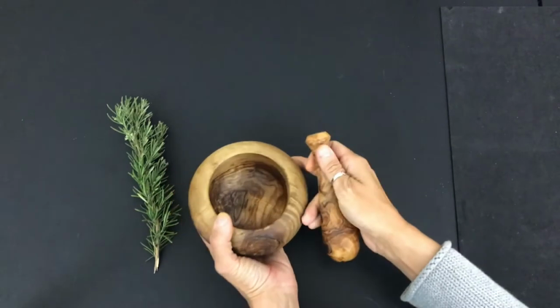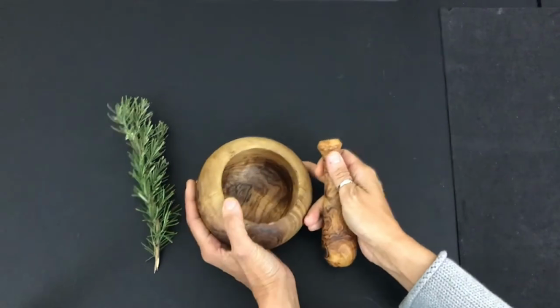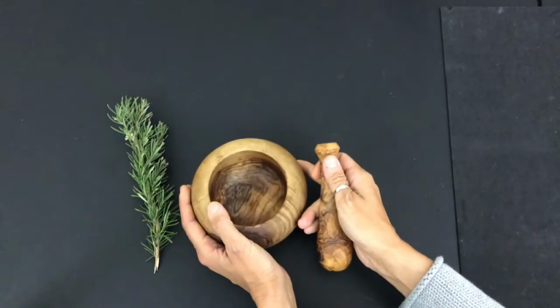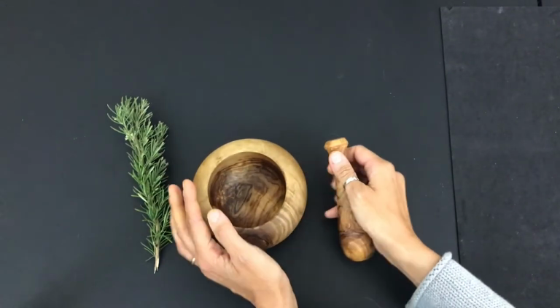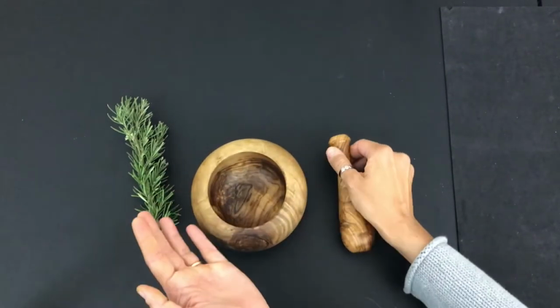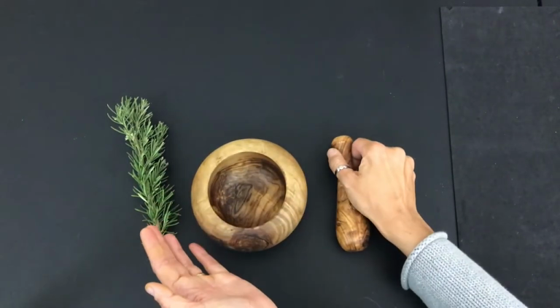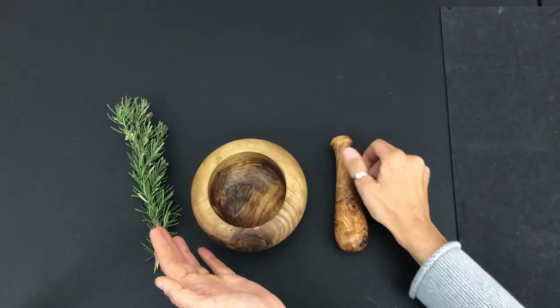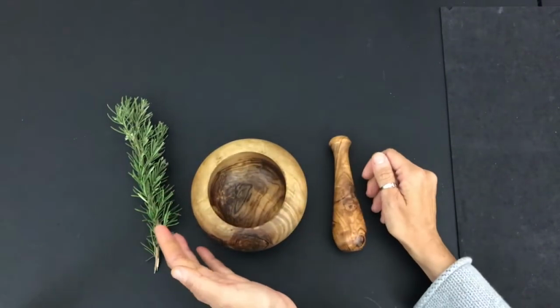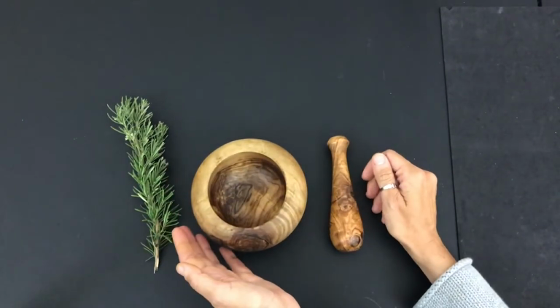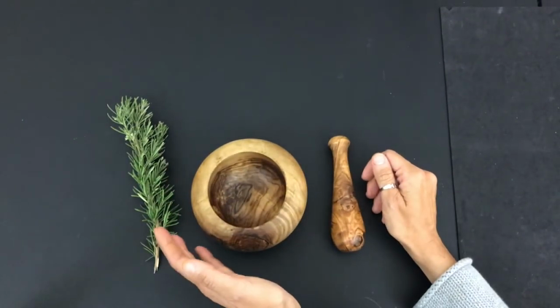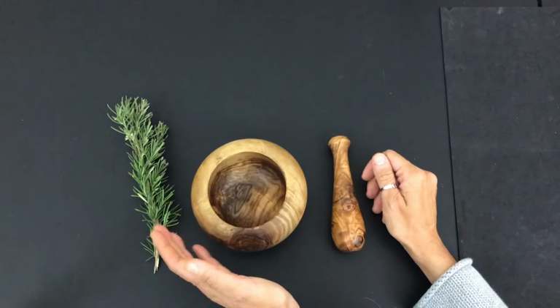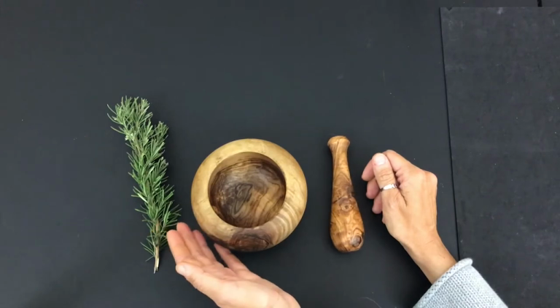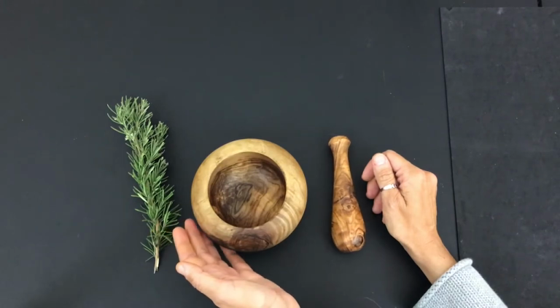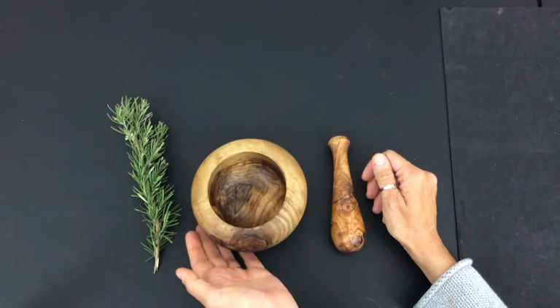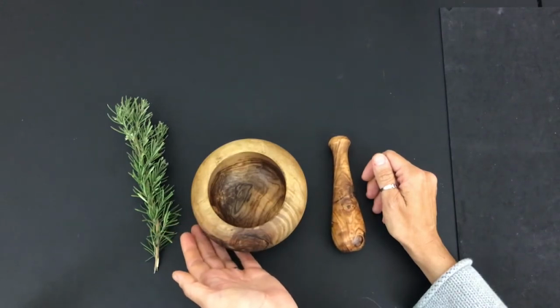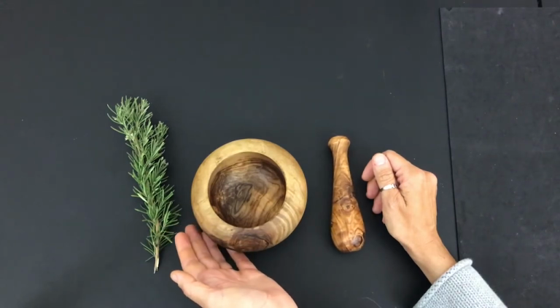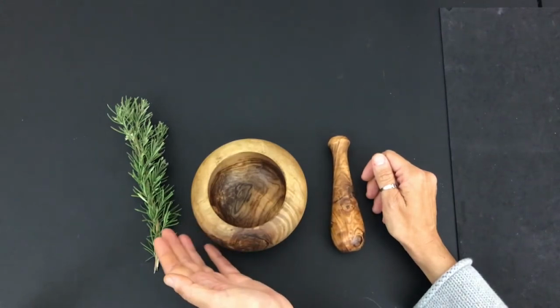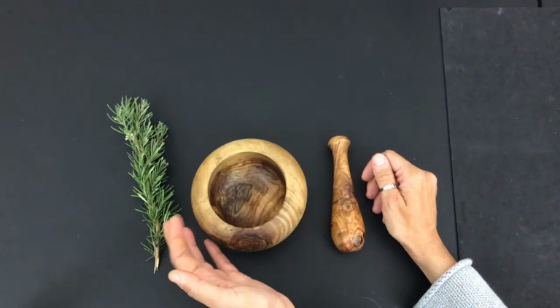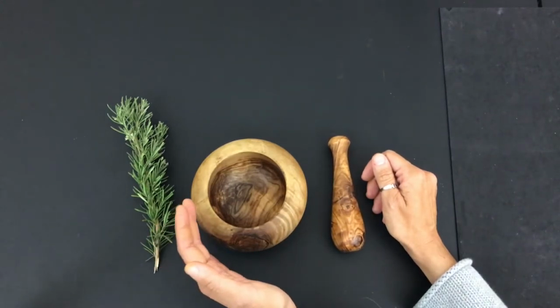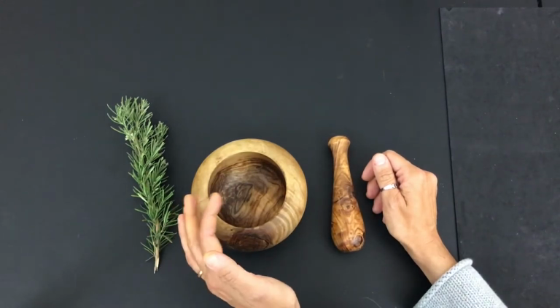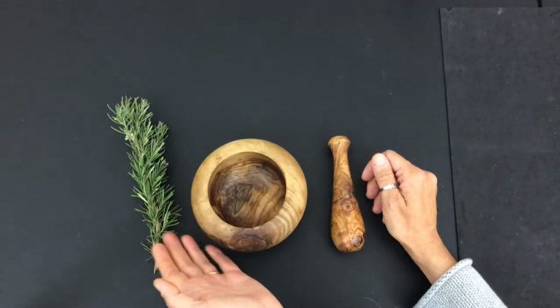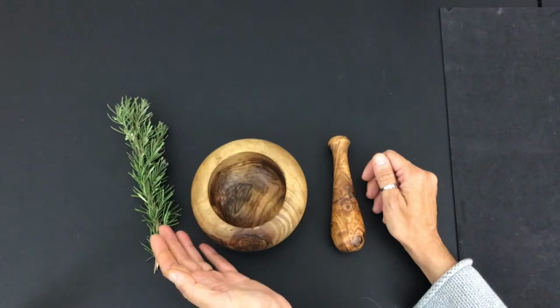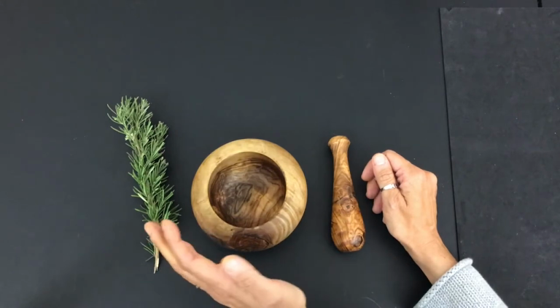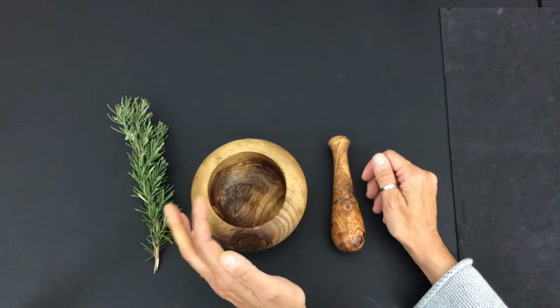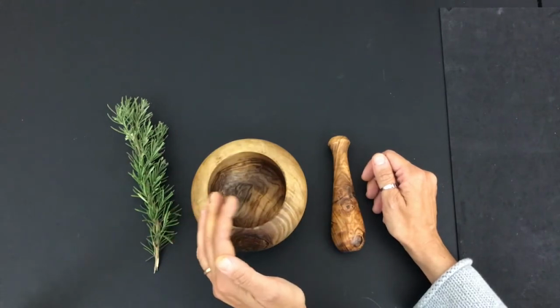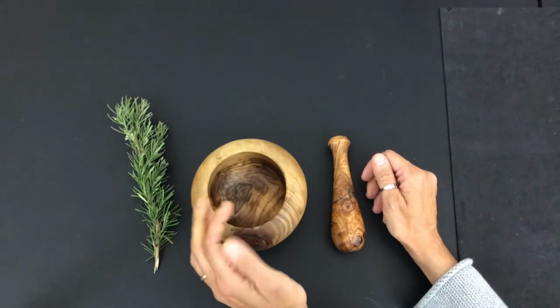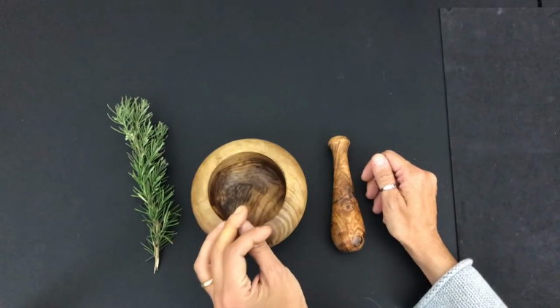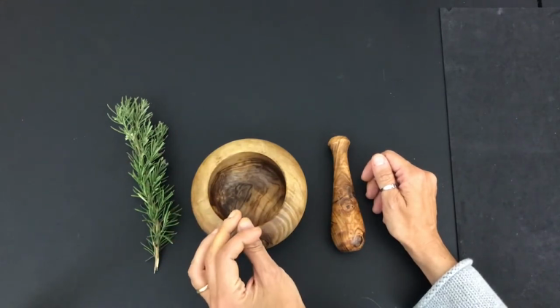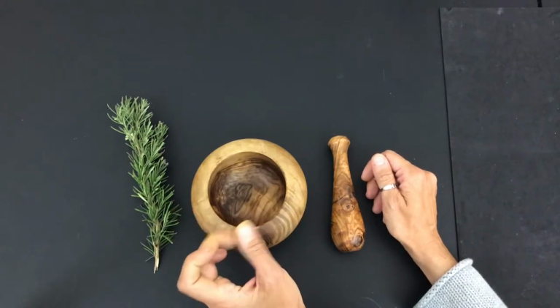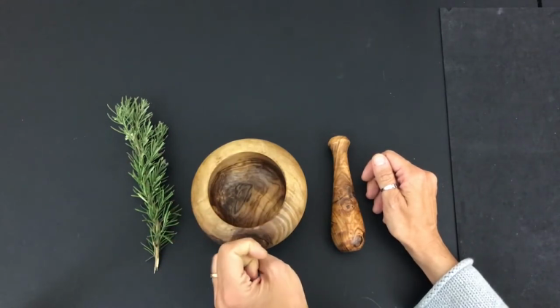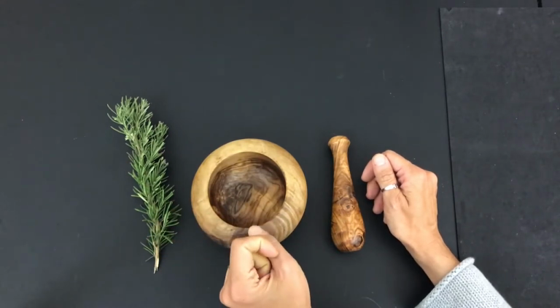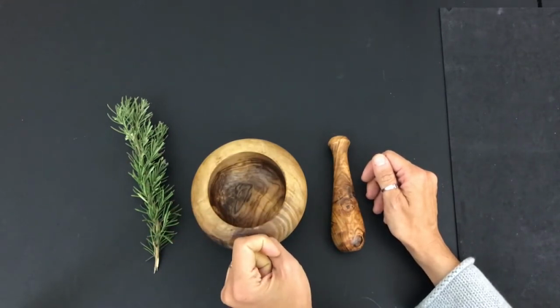I use my mortar and pestle to grind up different herbs and spices. I especially like to use rosemary and basil when I make my pesto, my basil pesto.